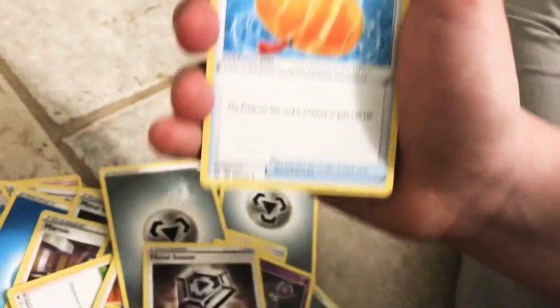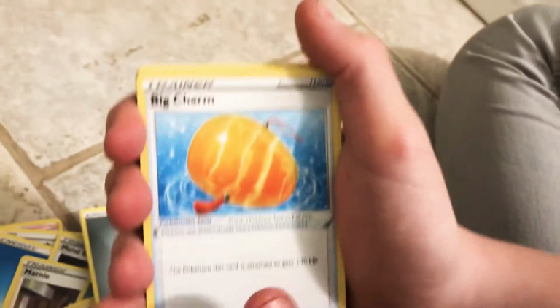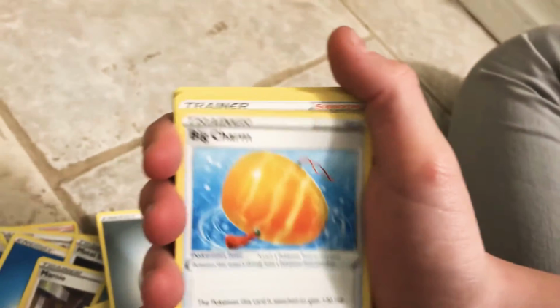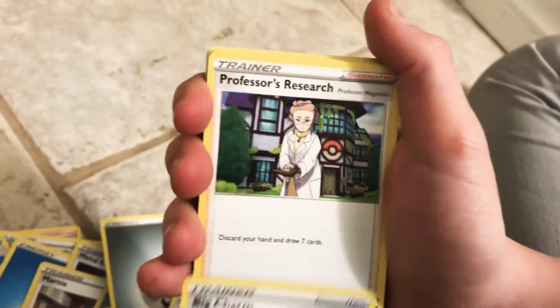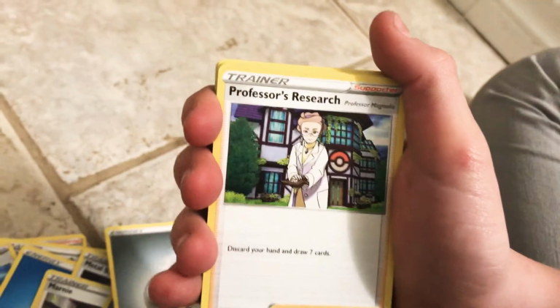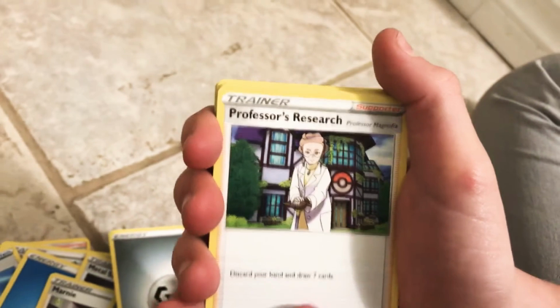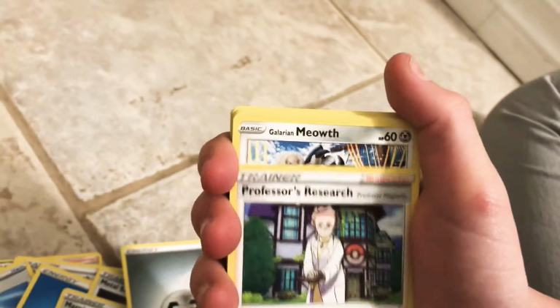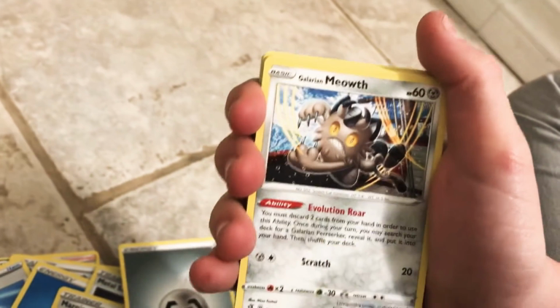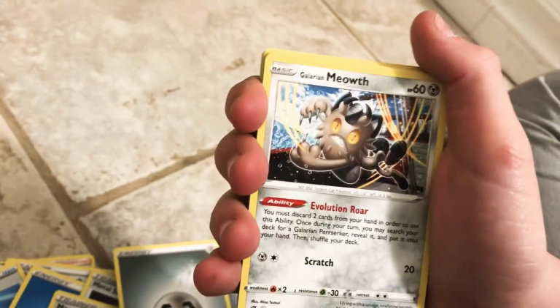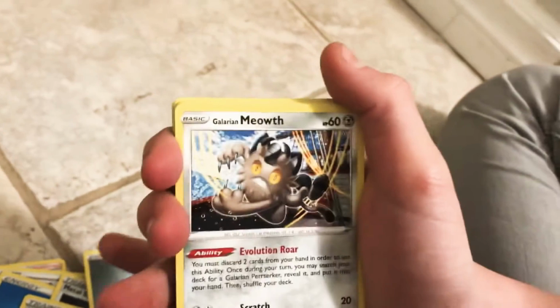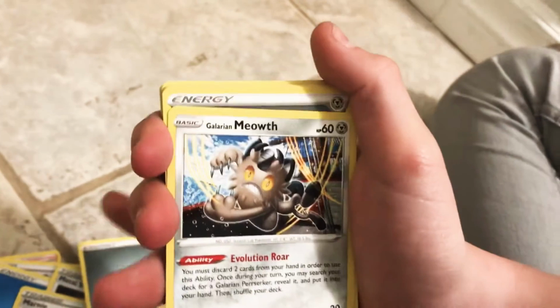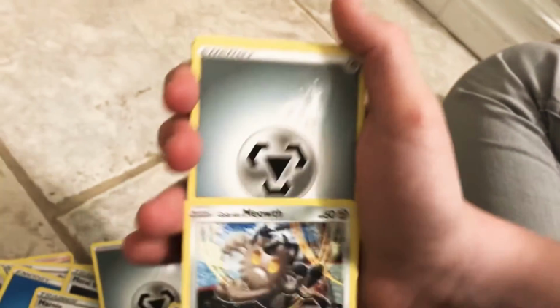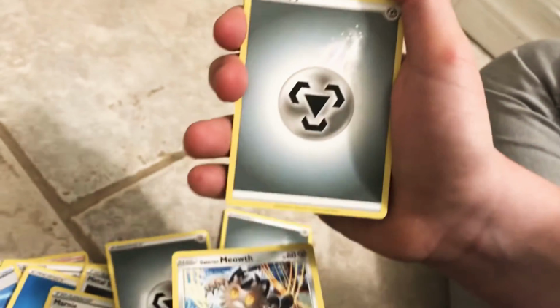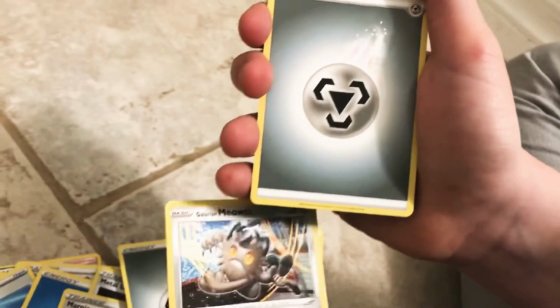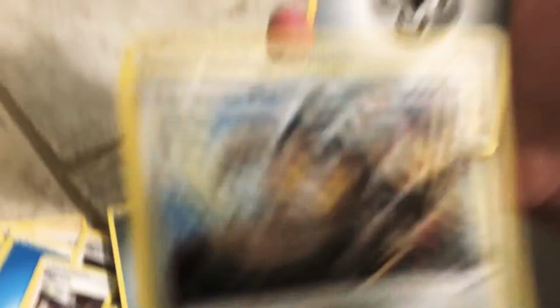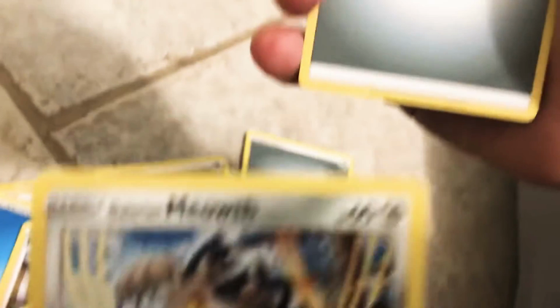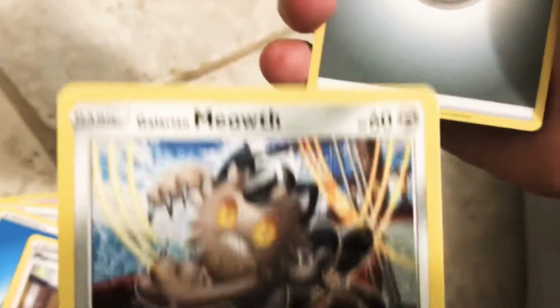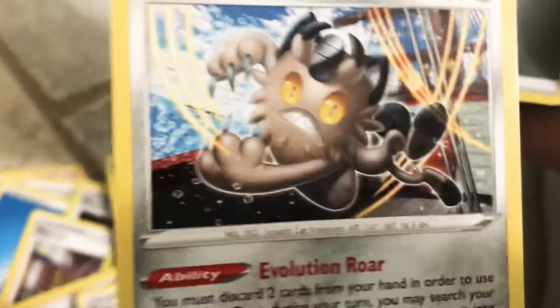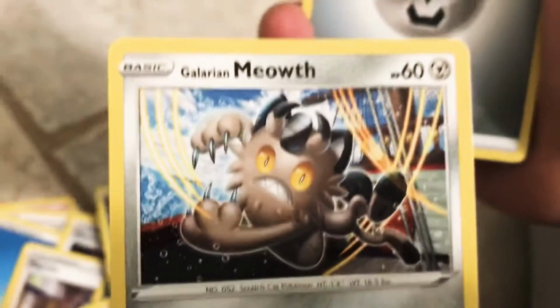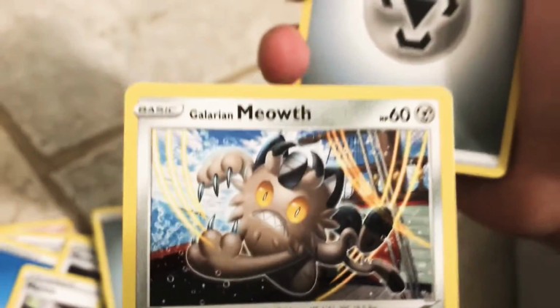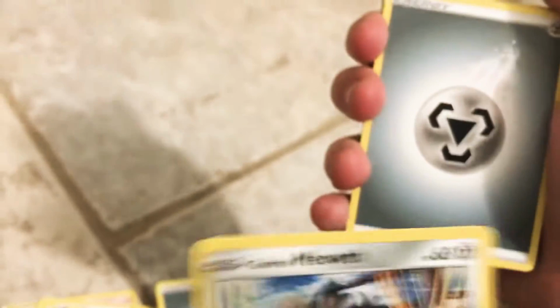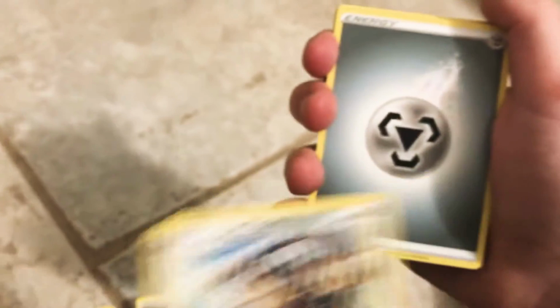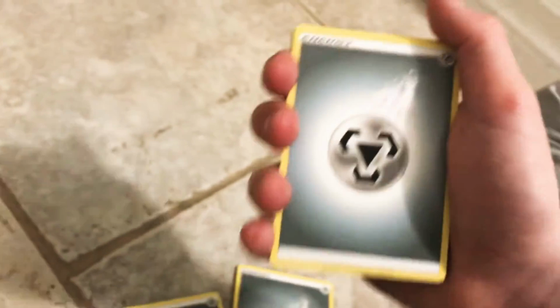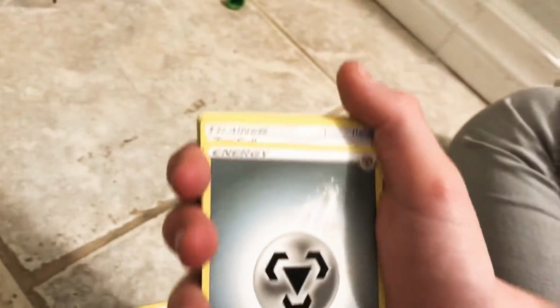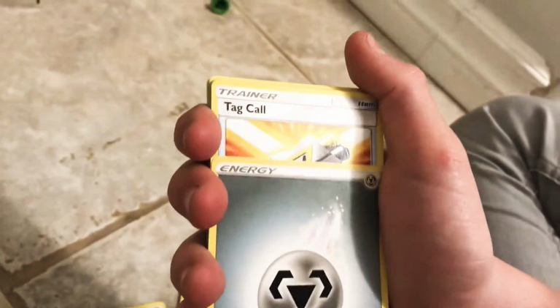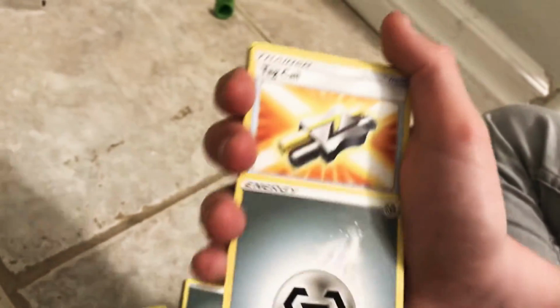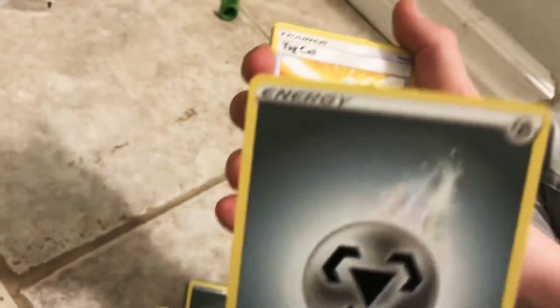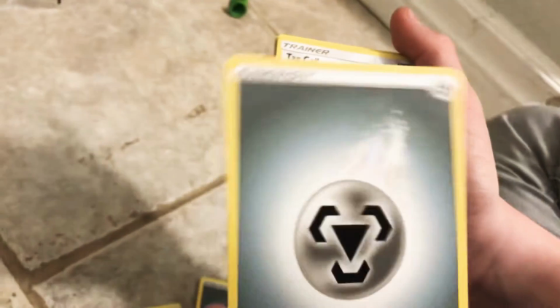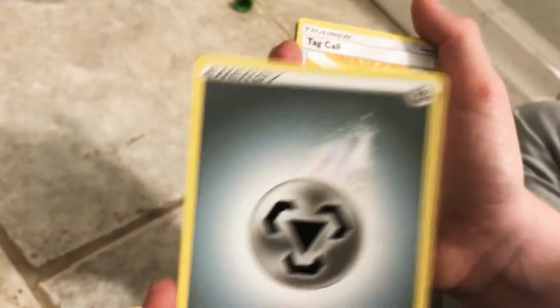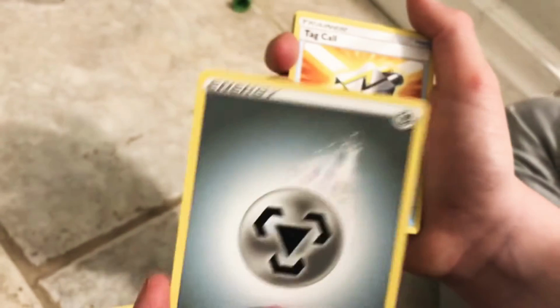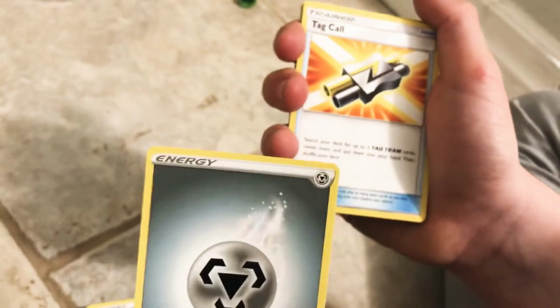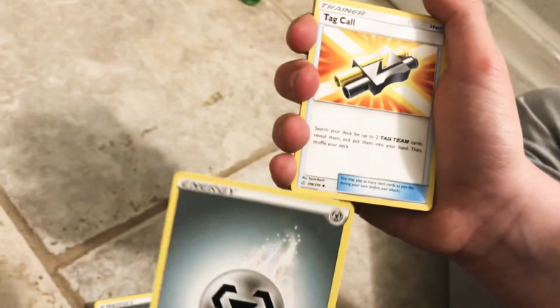Metal Saucer, Big Charm, Professor's Research, Galarian Meowth — I just... why is it black? I don't like this card. Tag Call. Would you stop with the Metal Energies? Honestly.